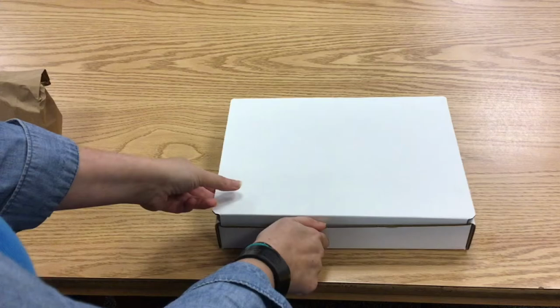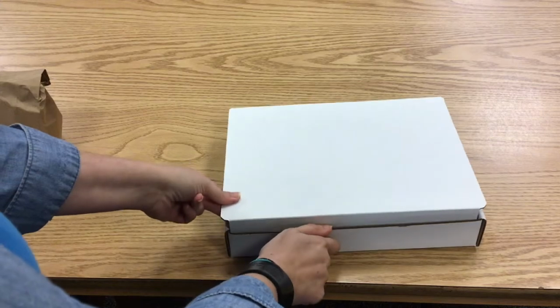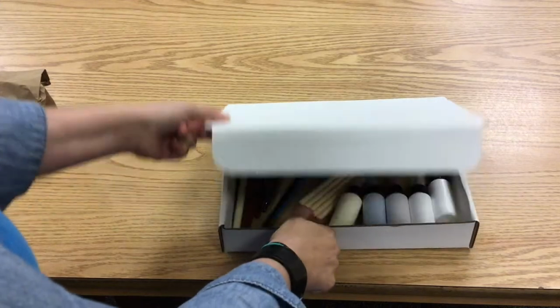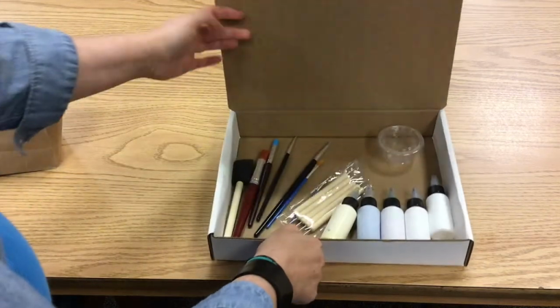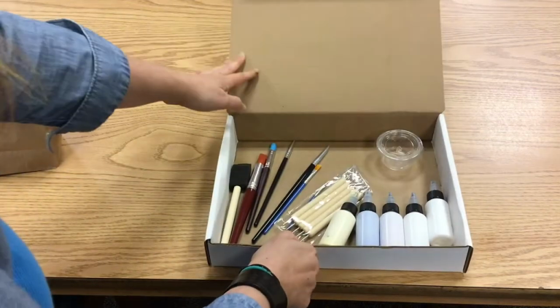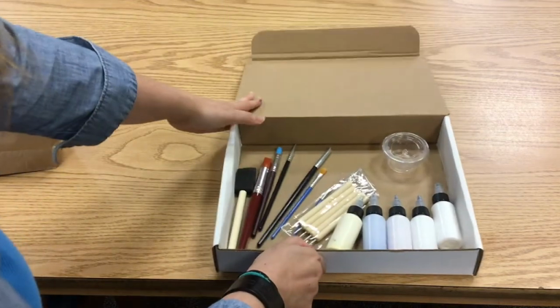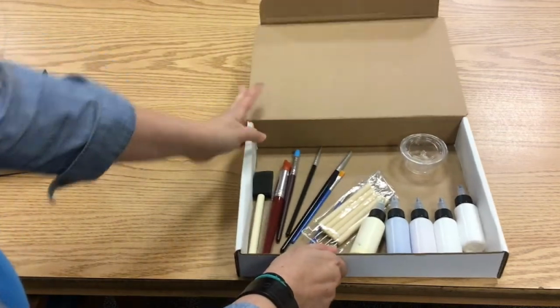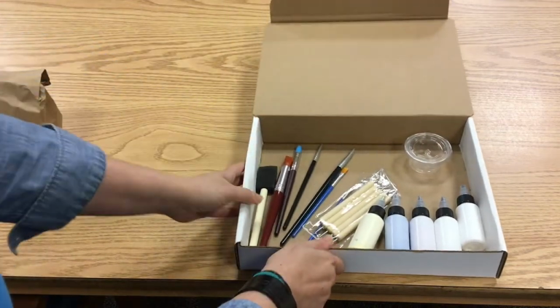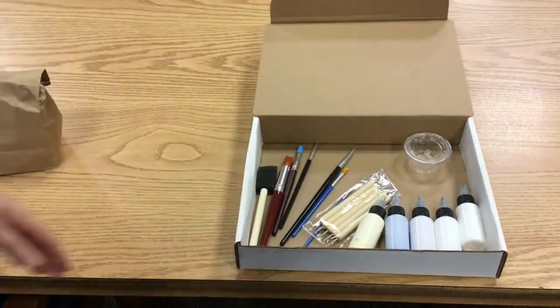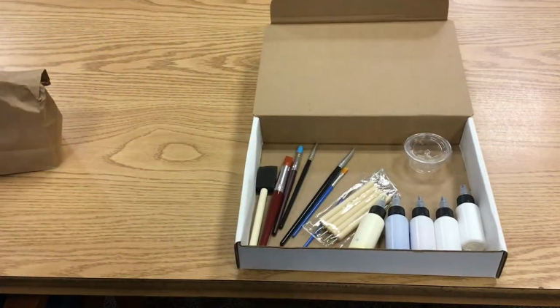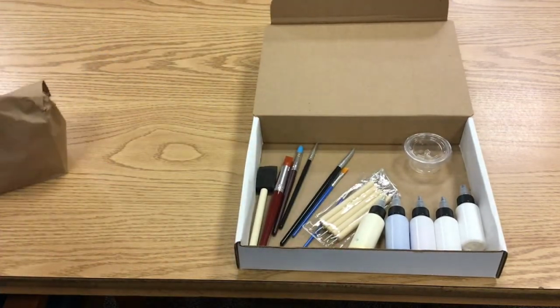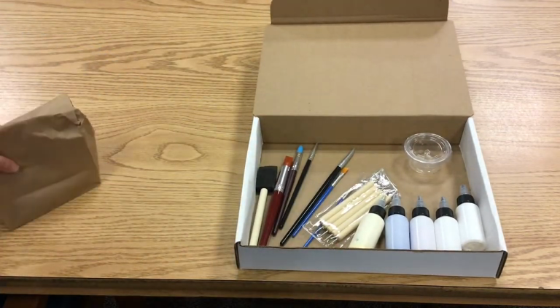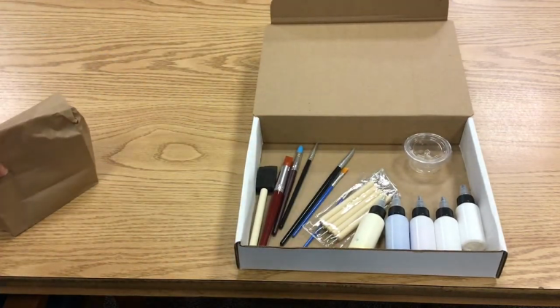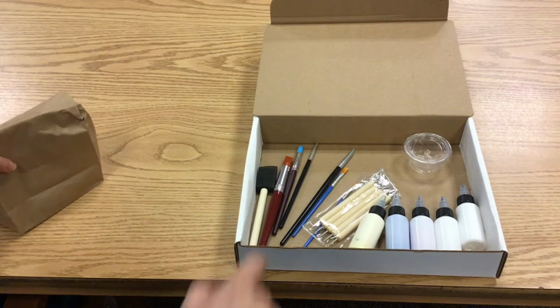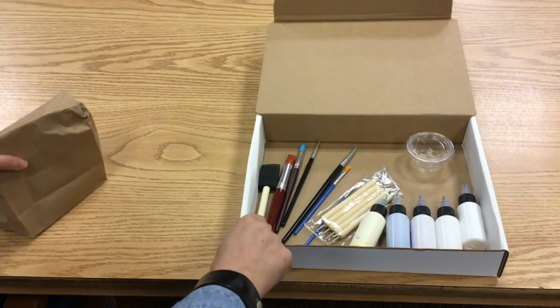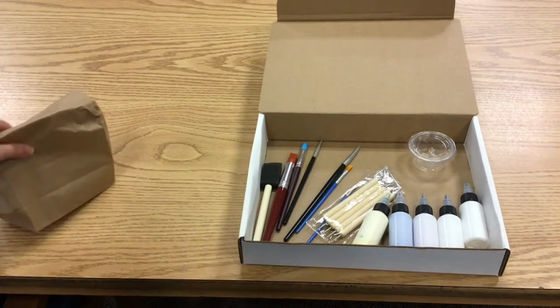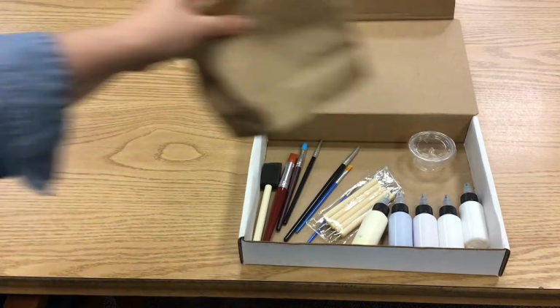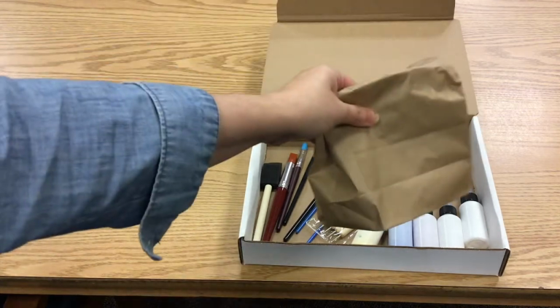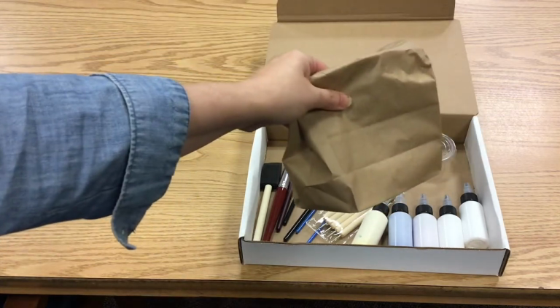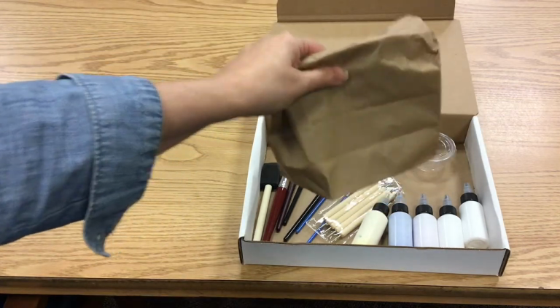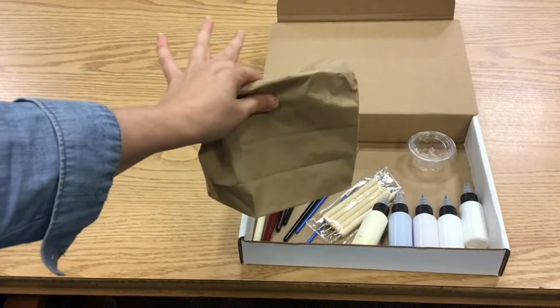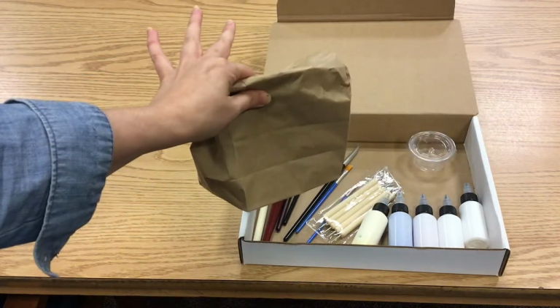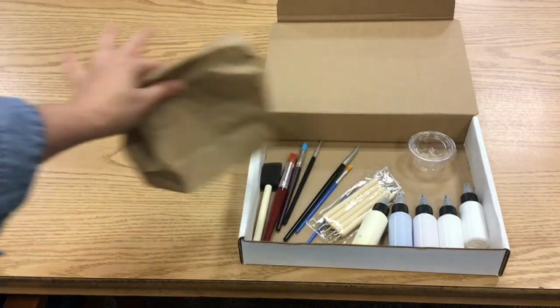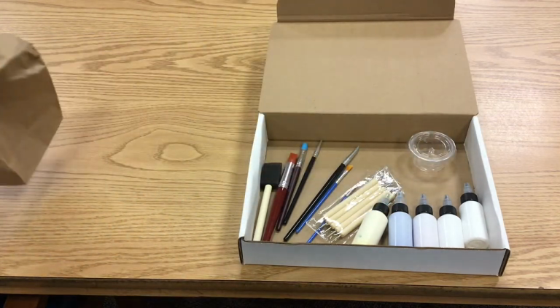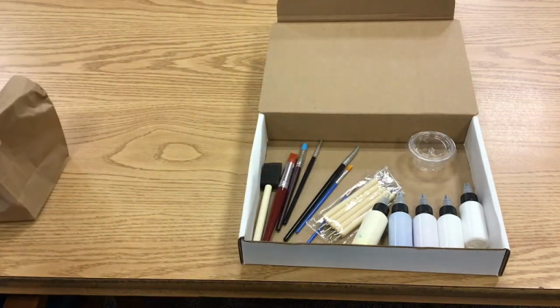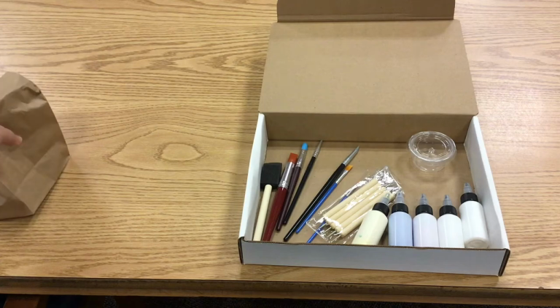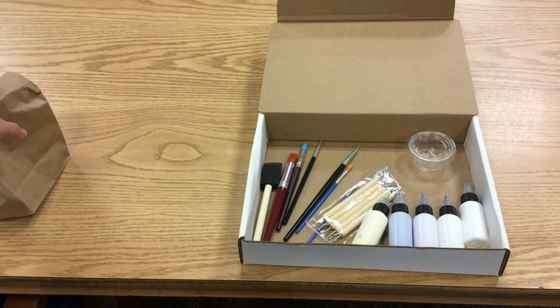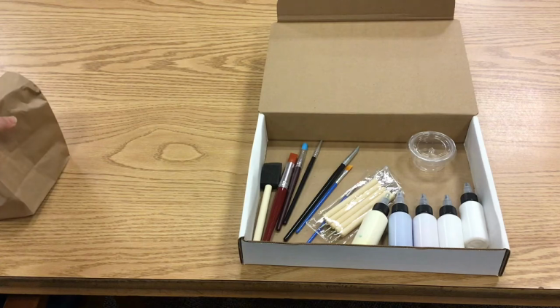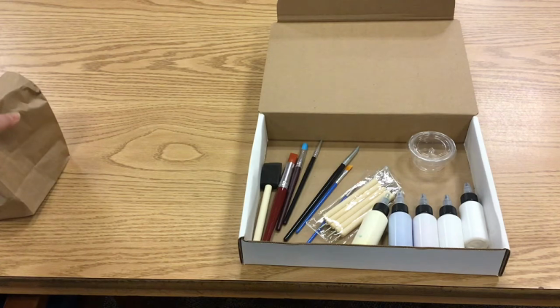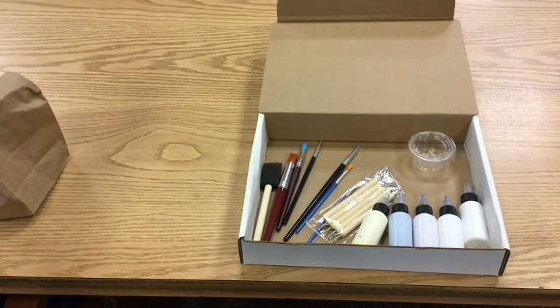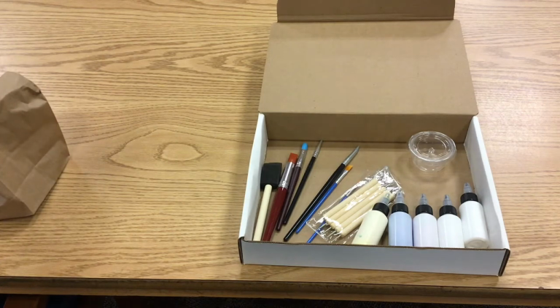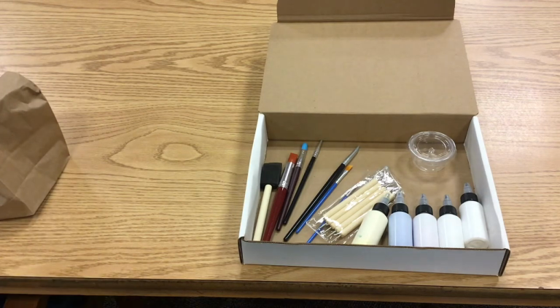So we open it up — here are all your supplies. Now what I don't have in here right now yet are your bags. Each bag is going to have the pieces you need for your project in it. They'll be colored clay.